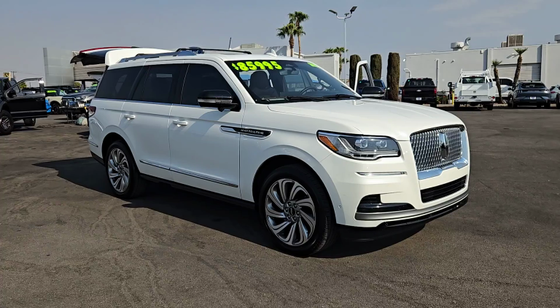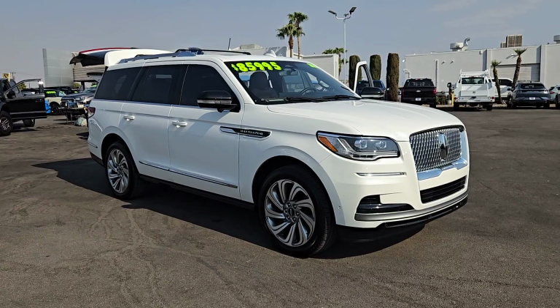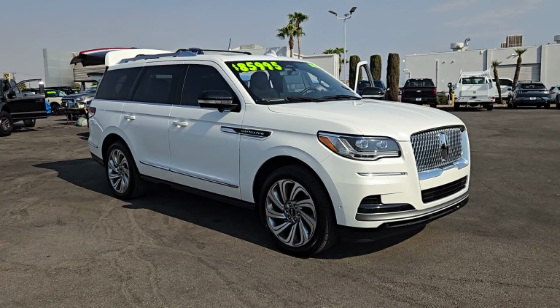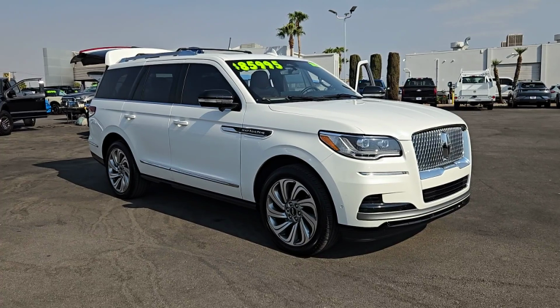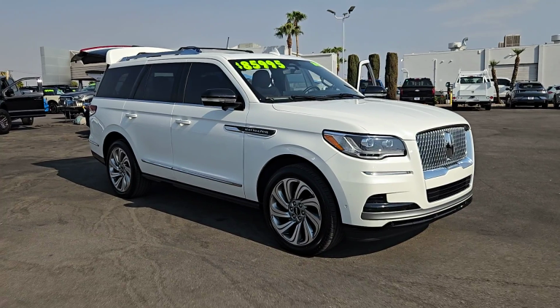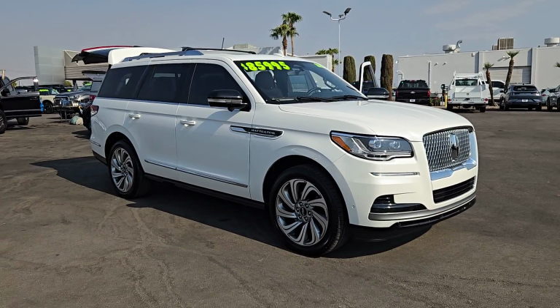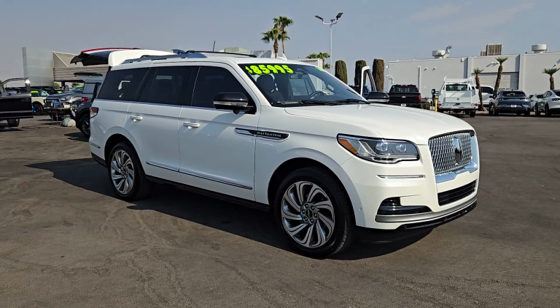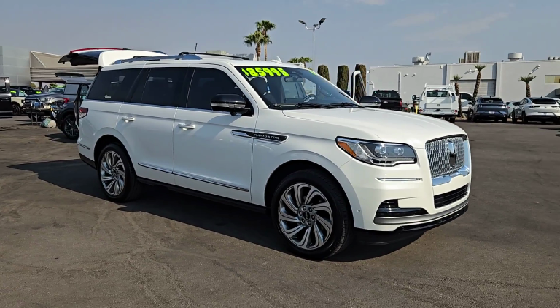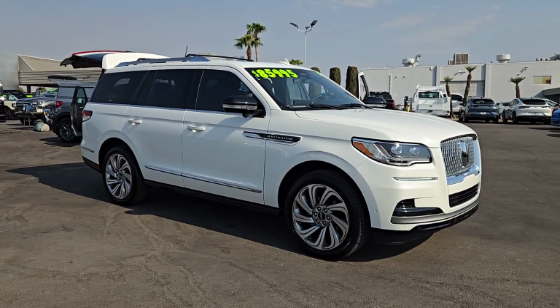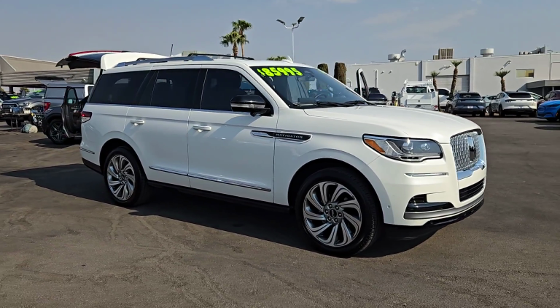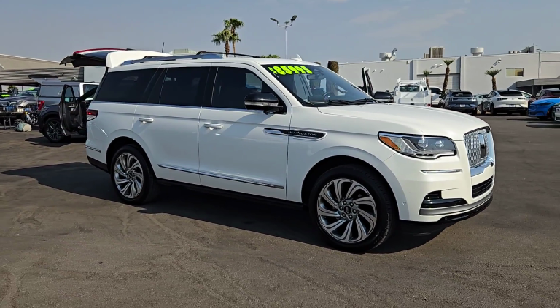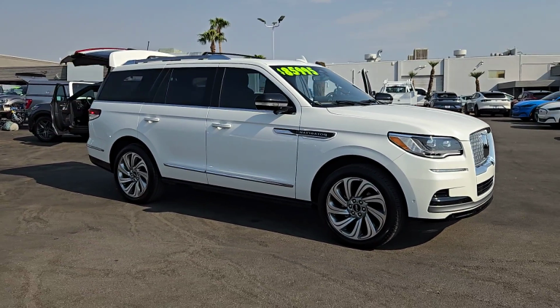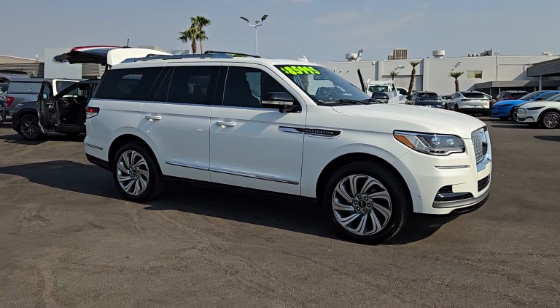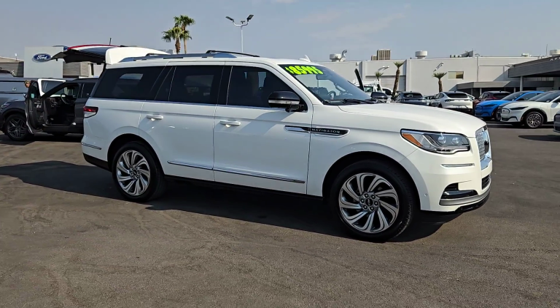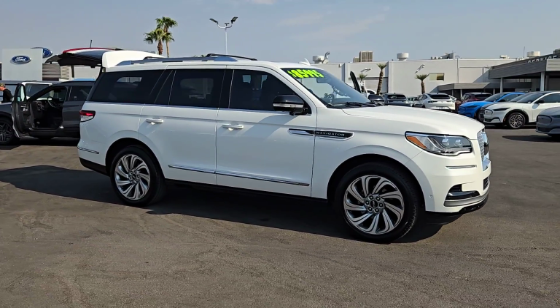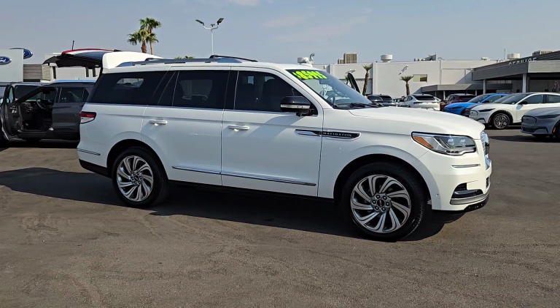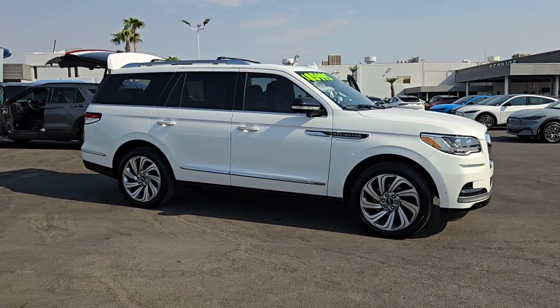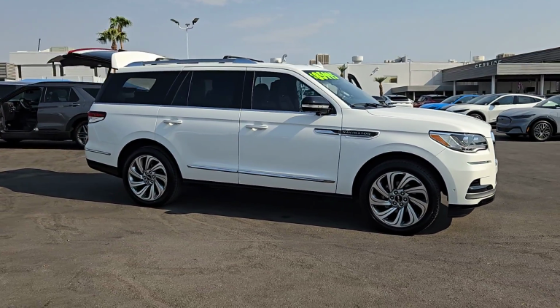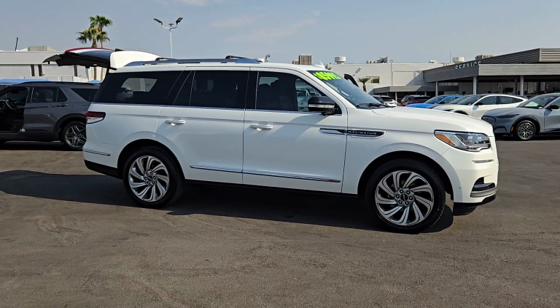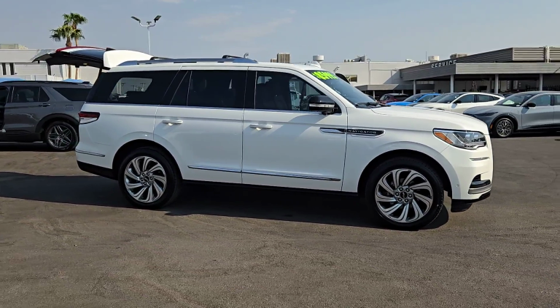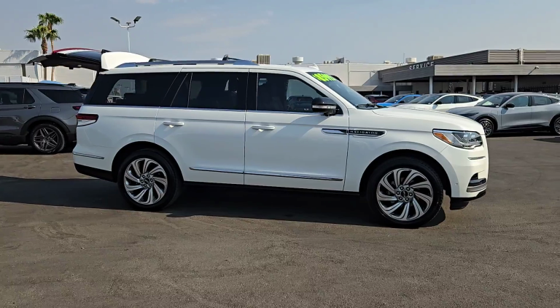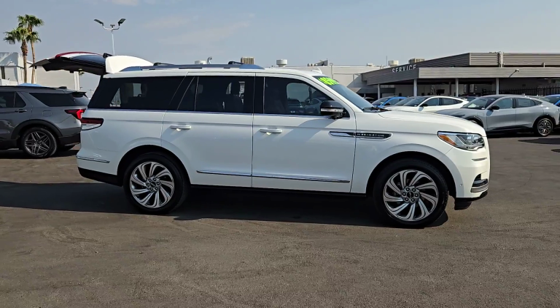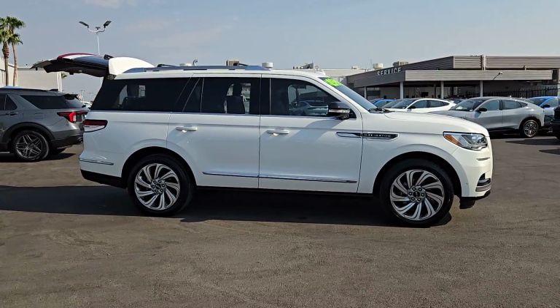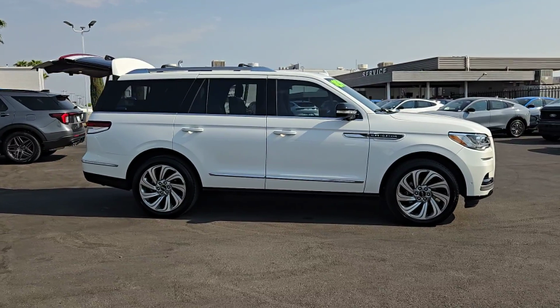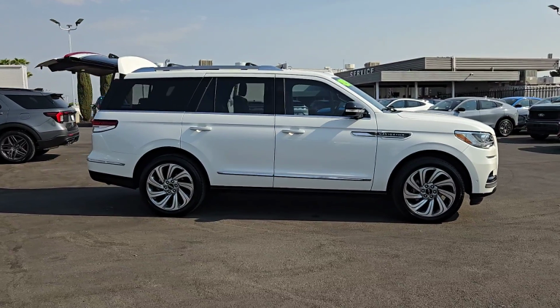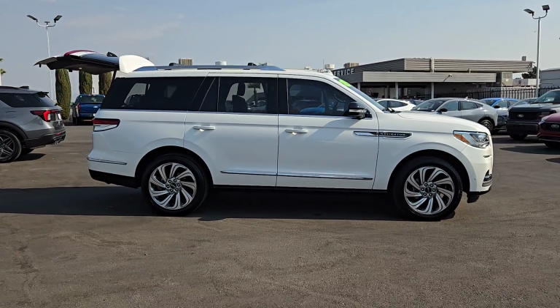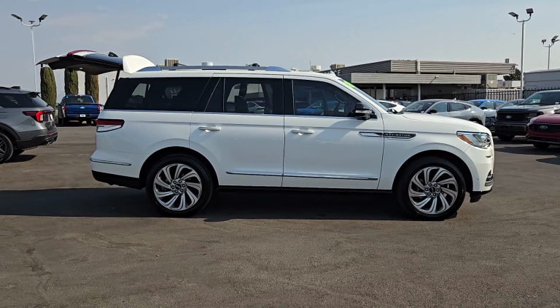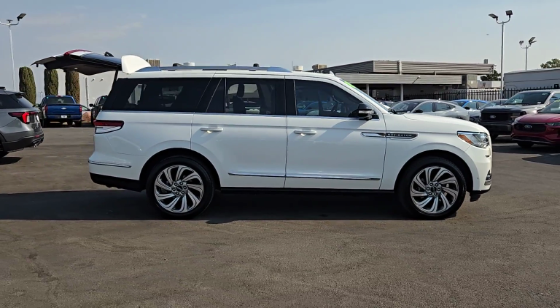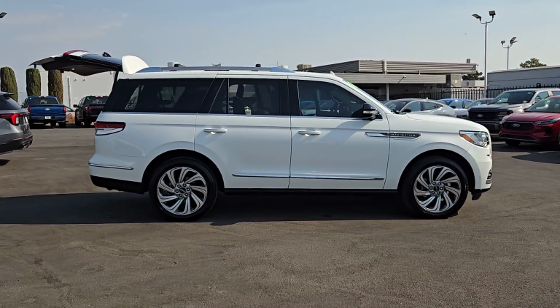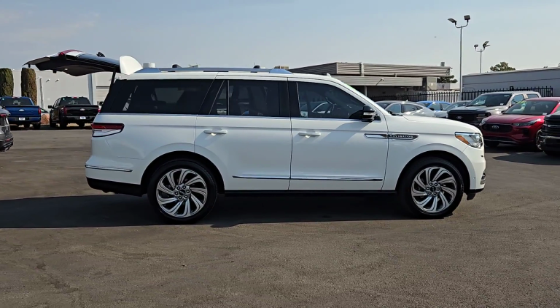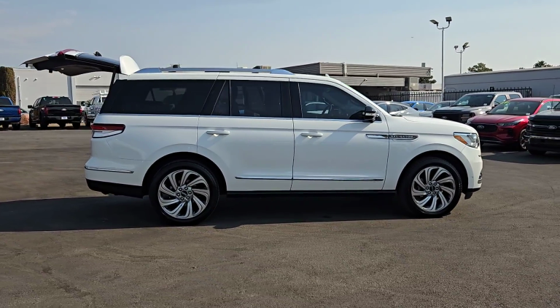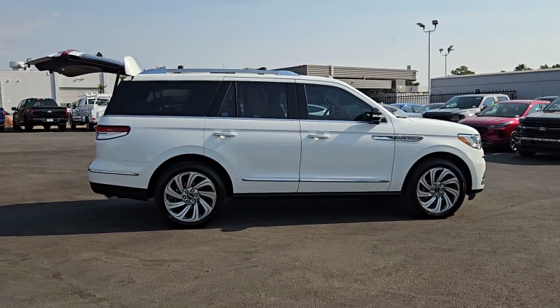Picture yourself in the 2023 Lincoln Navigator. With less than 20,000 miles on the odometer, this vehicle provides excellent value.